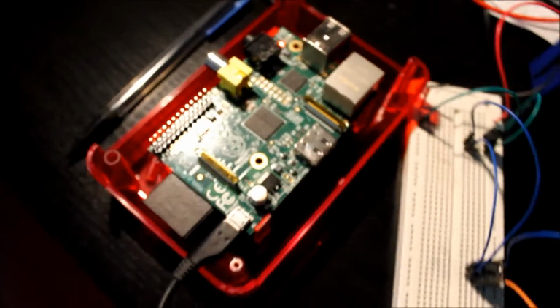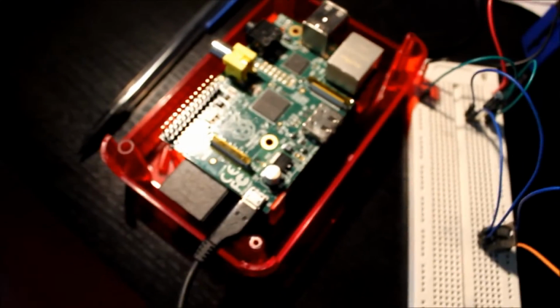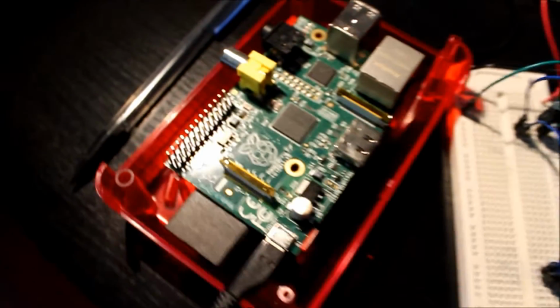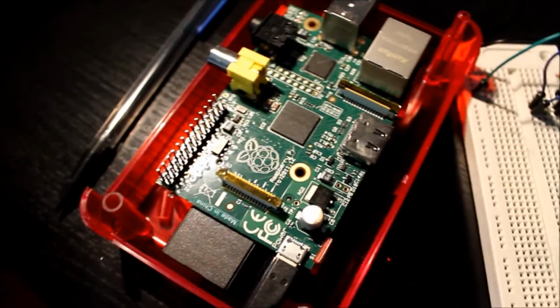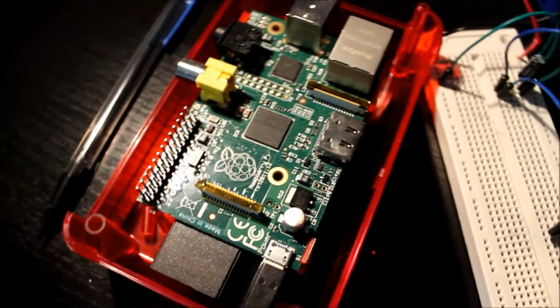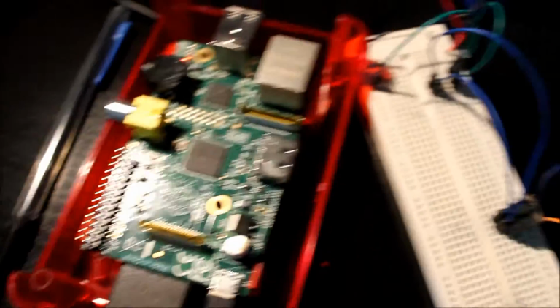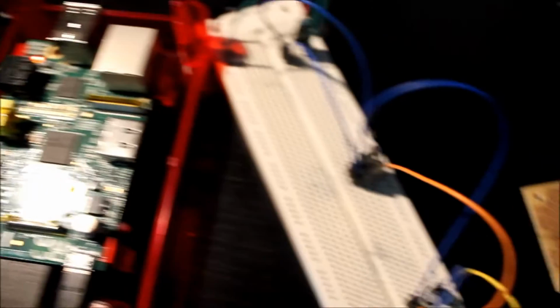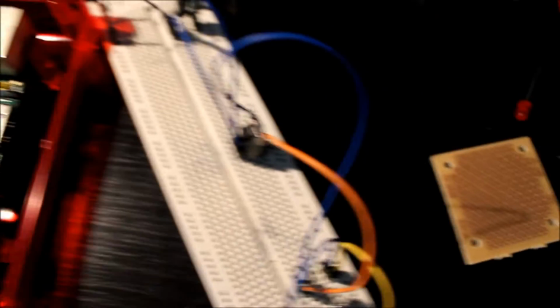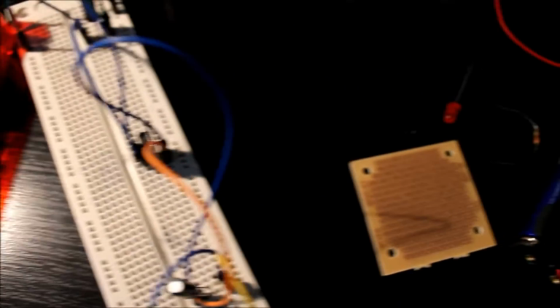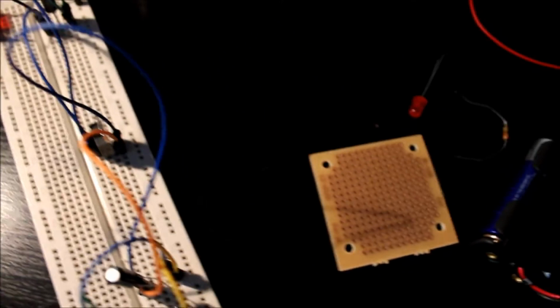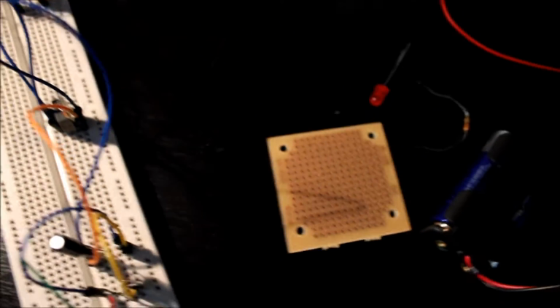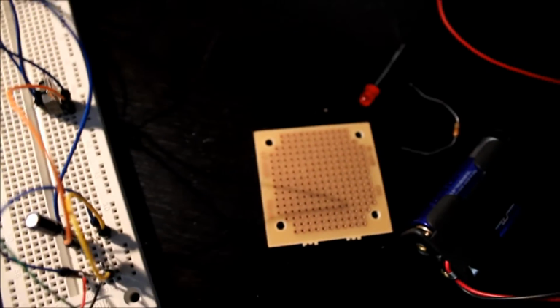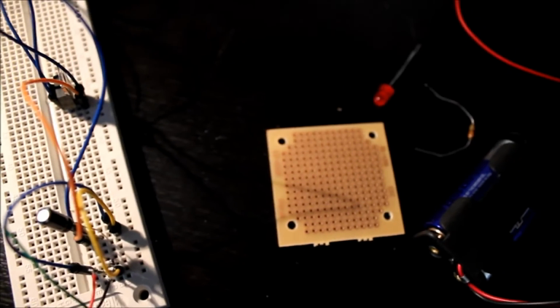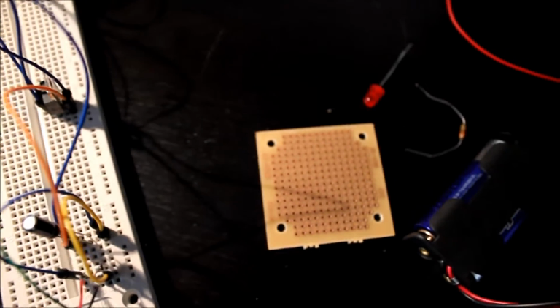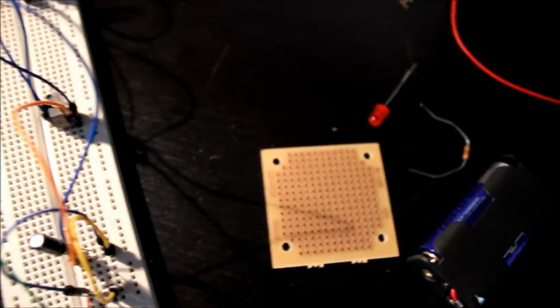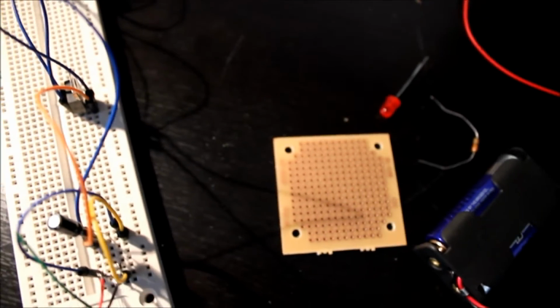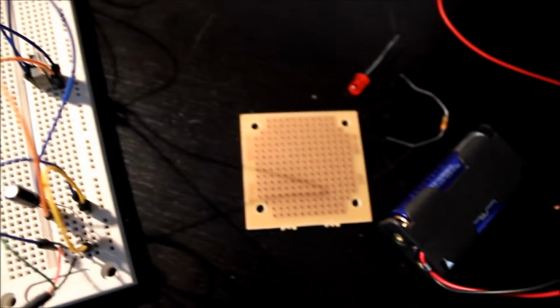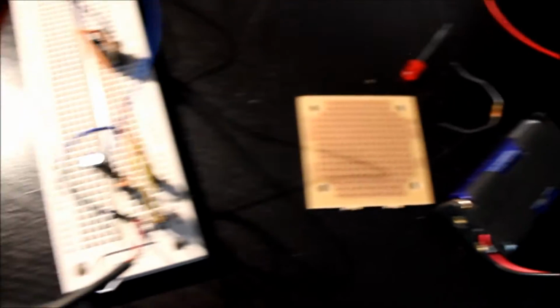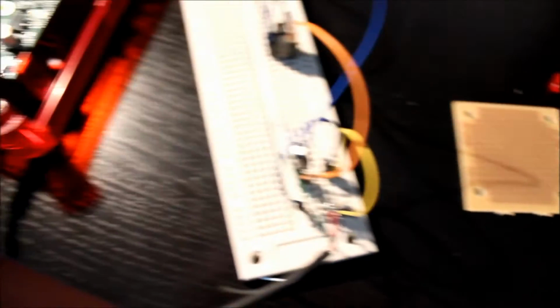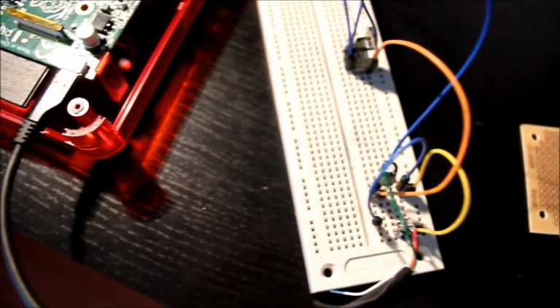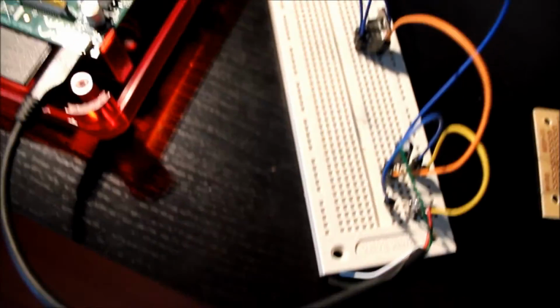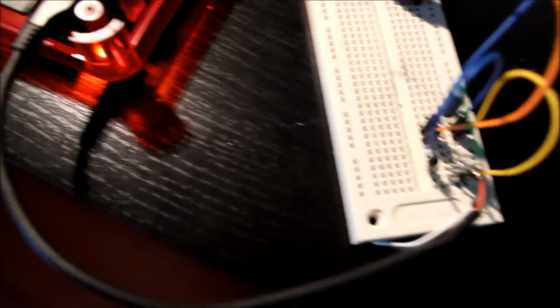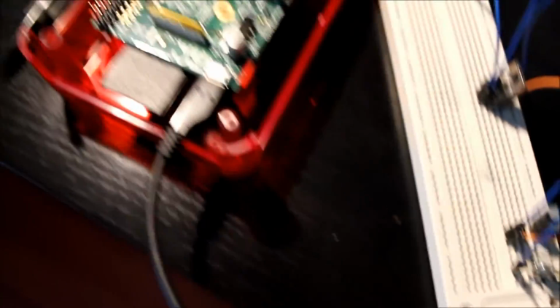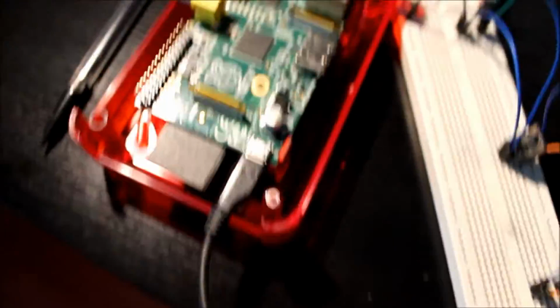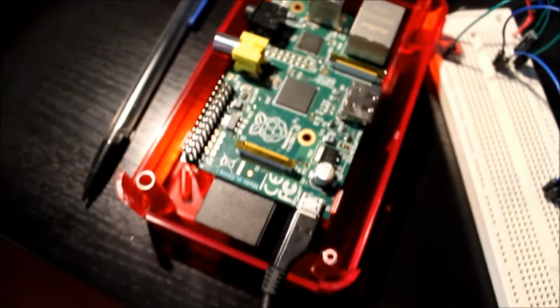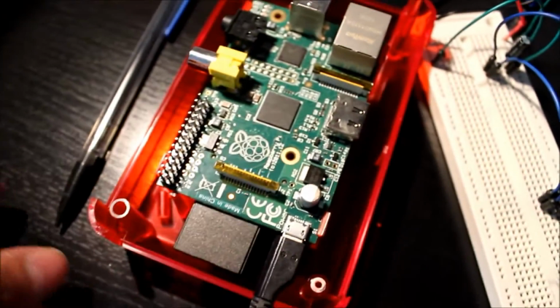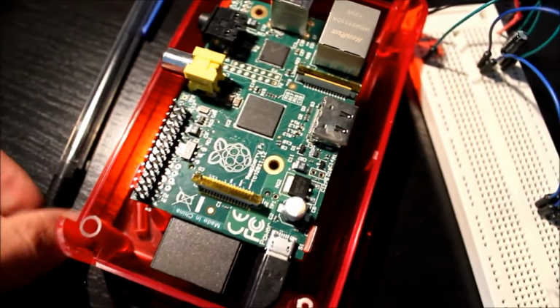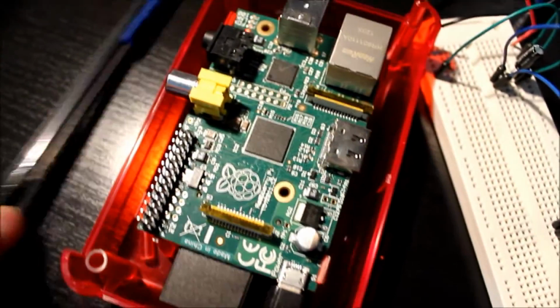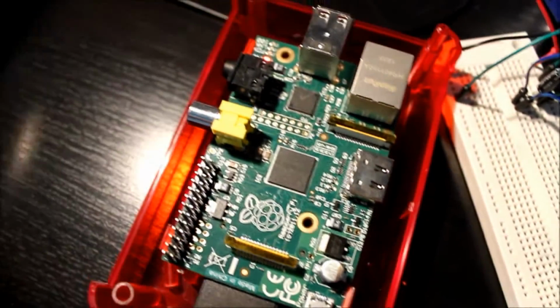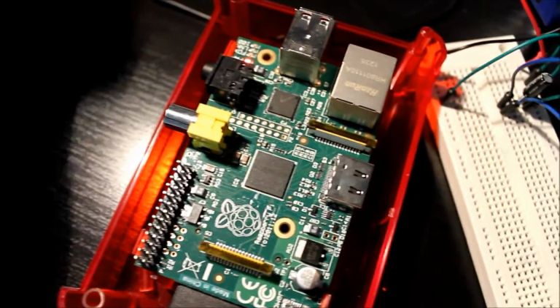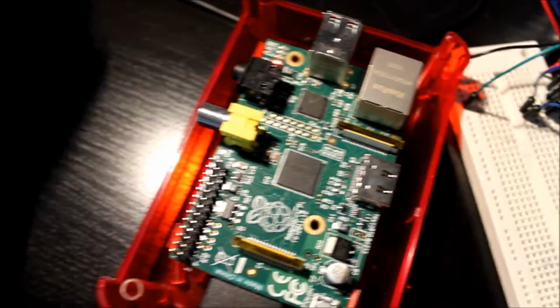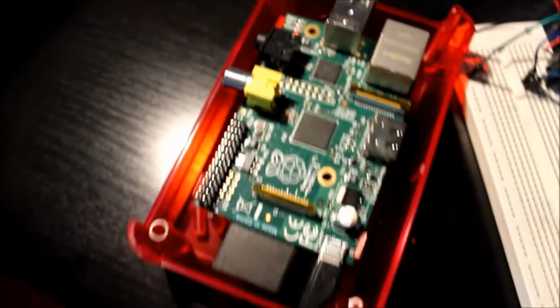So yeah, that's my next step — putting it on a project board. I hope you guys enjoyed watching this video, and maybe you thought about doing something cool like this yourself.